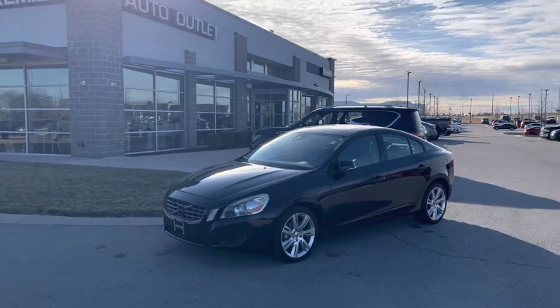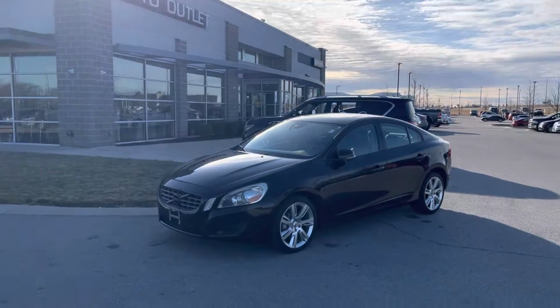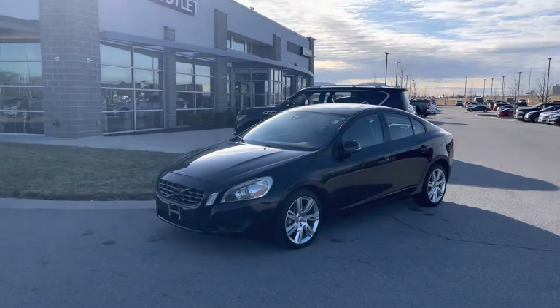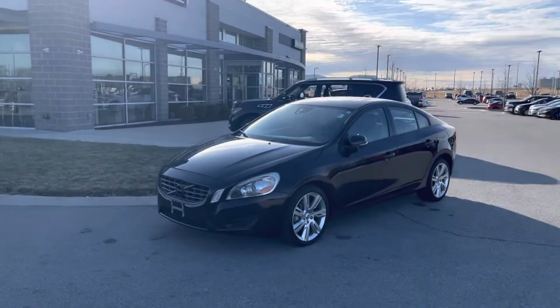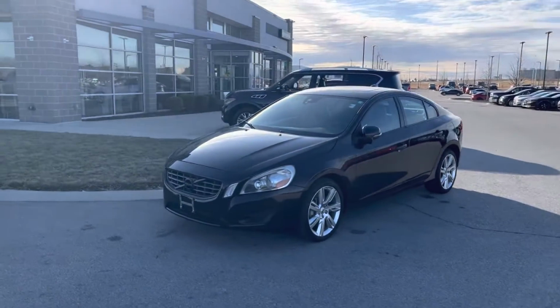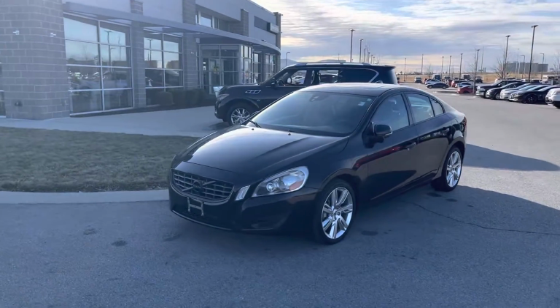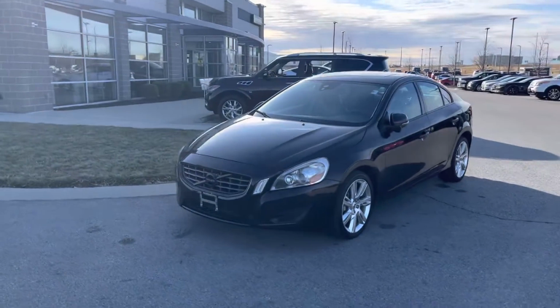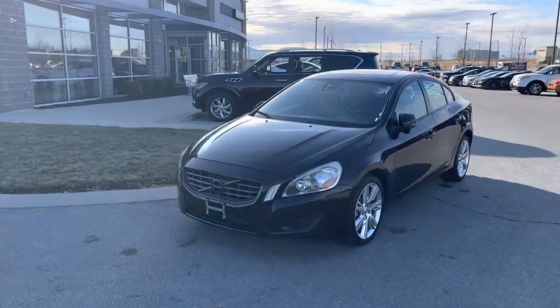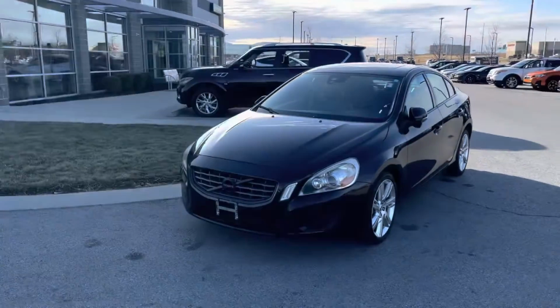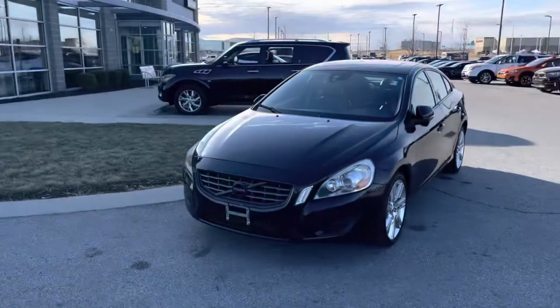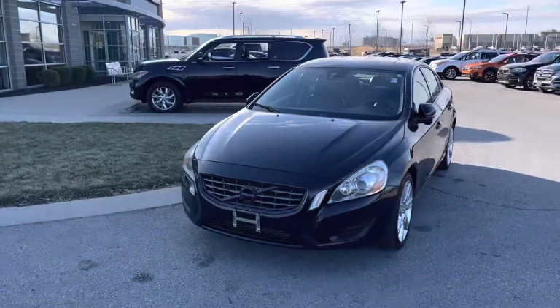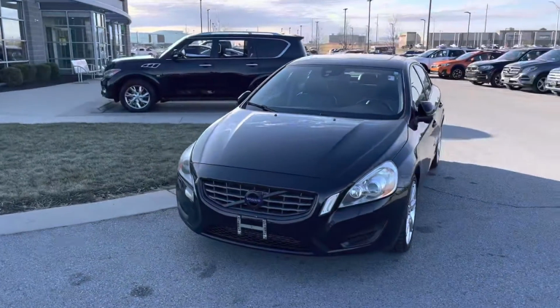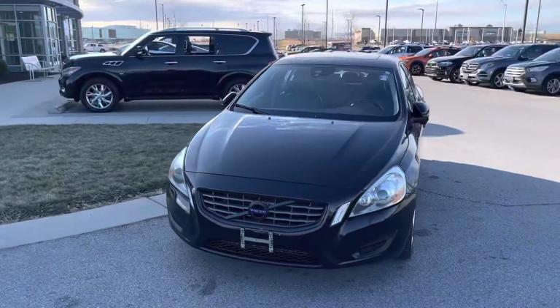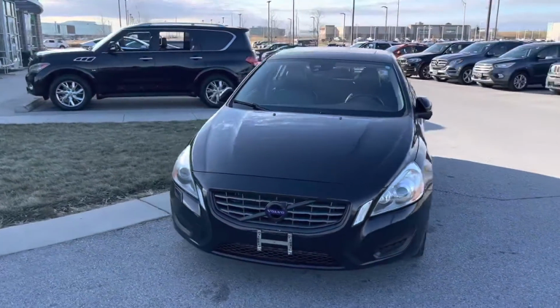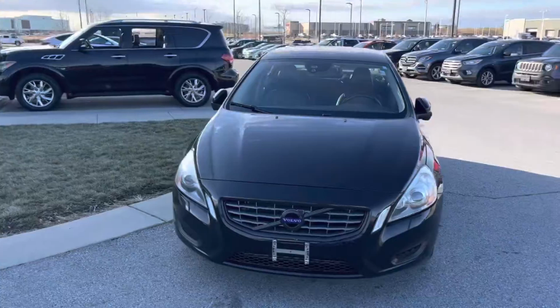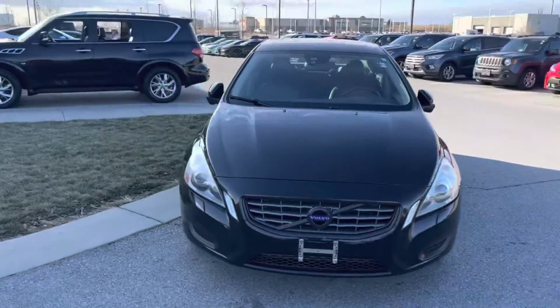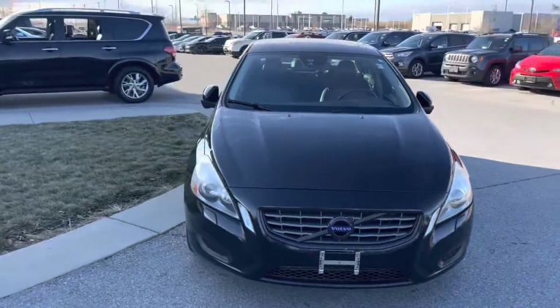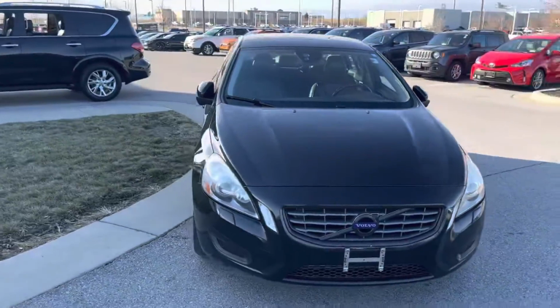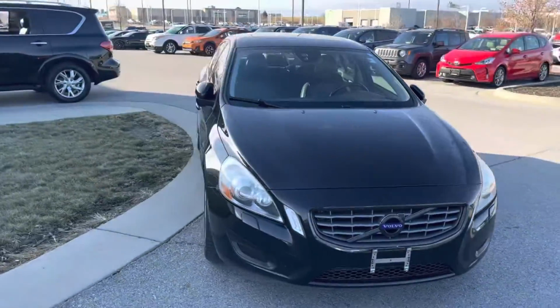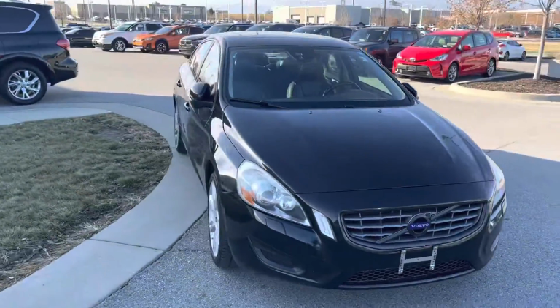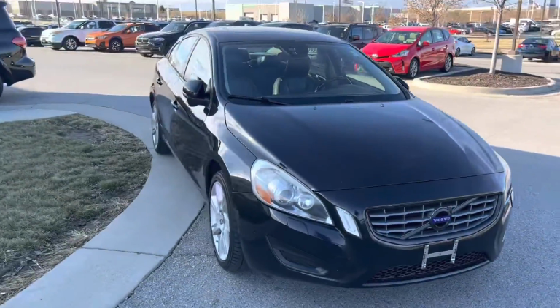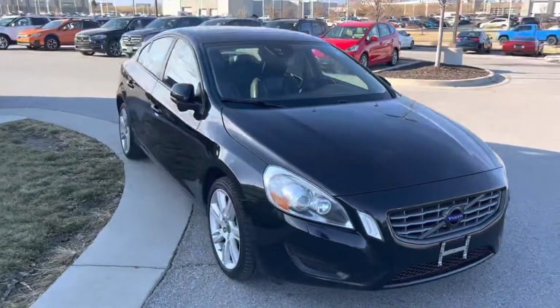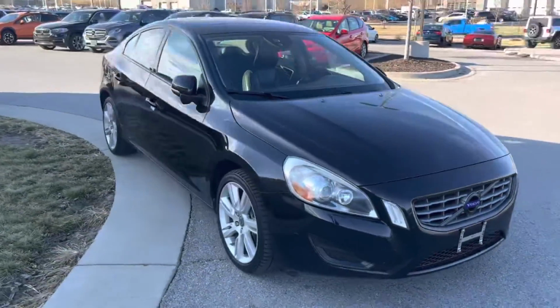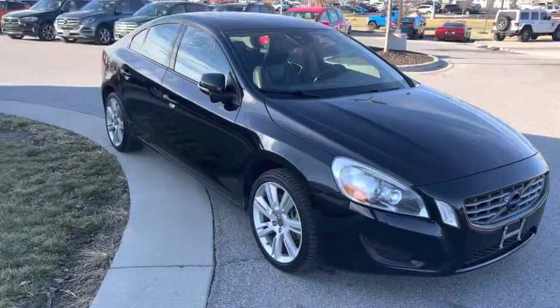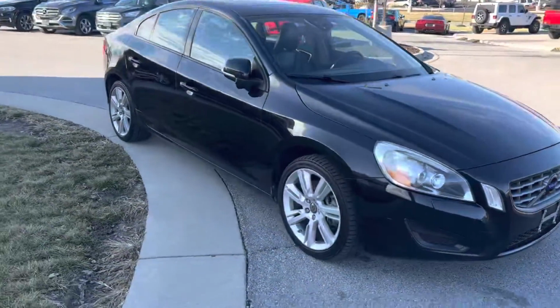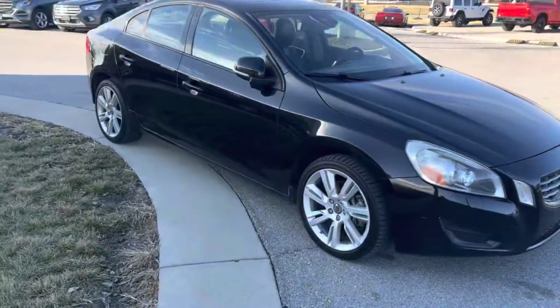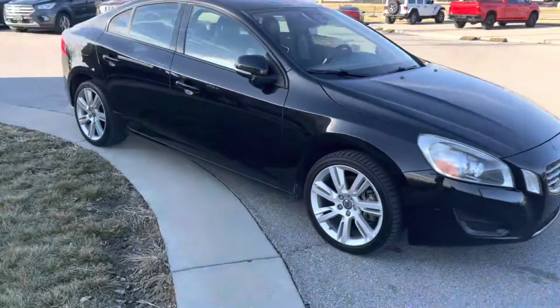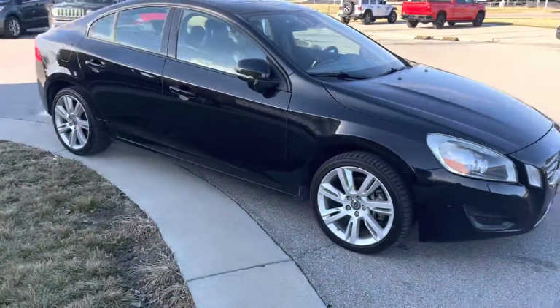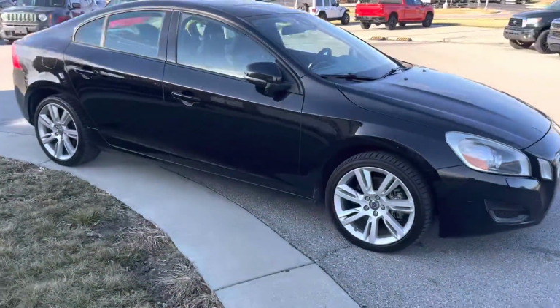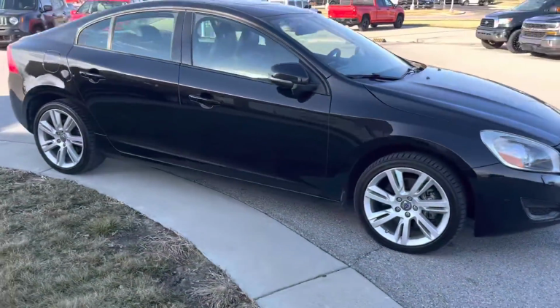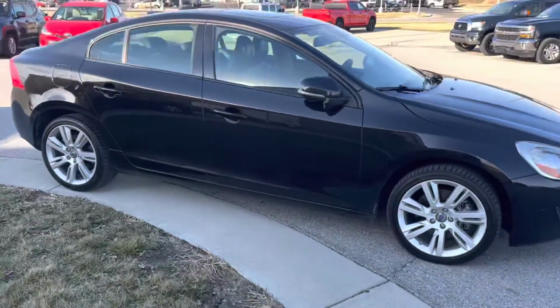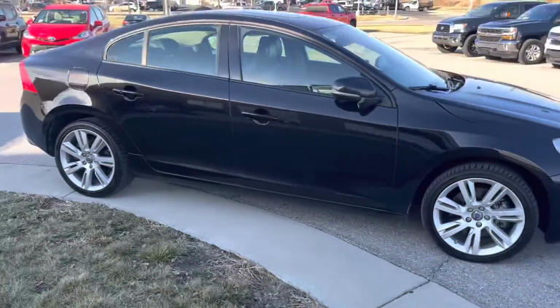Good morning, Zachary, Draylin, girl over at Premier Auto Outlet. I have your 2012 Volvo XC60 right here, ready to go — just want to let you know that it's here.